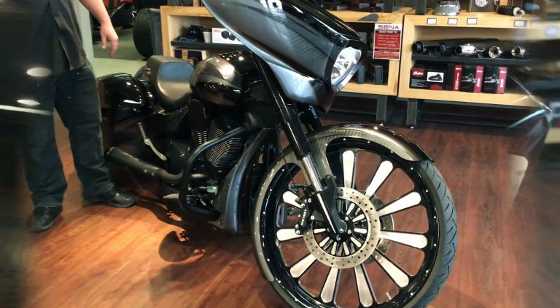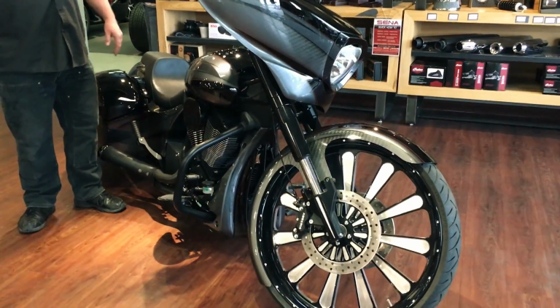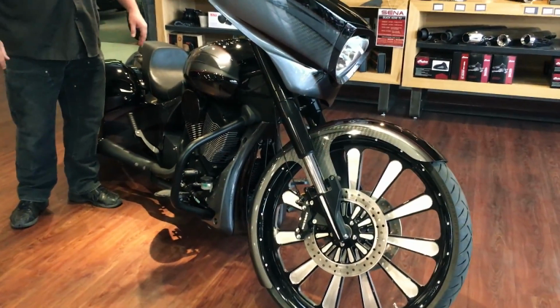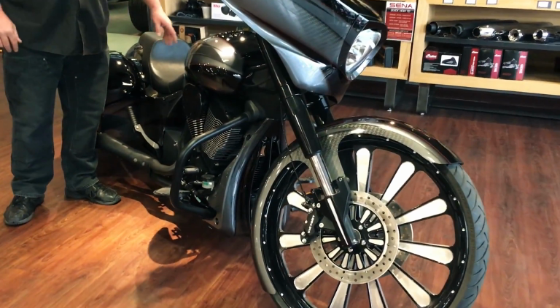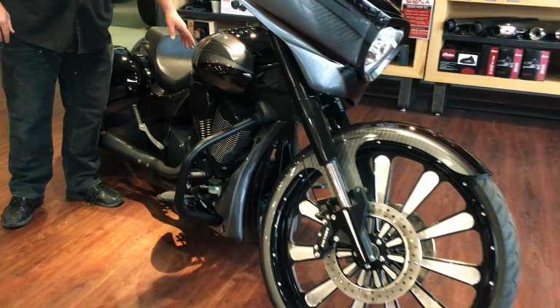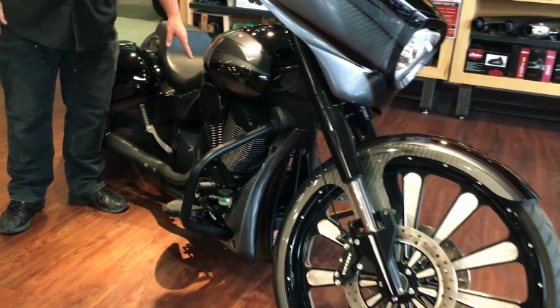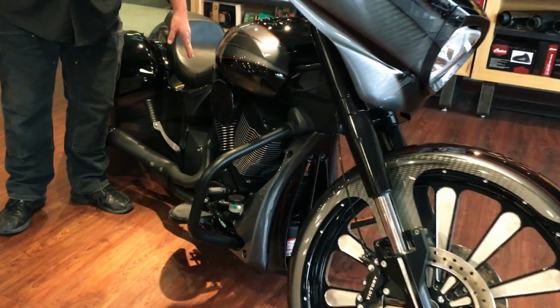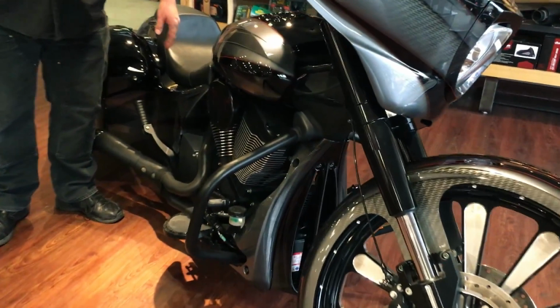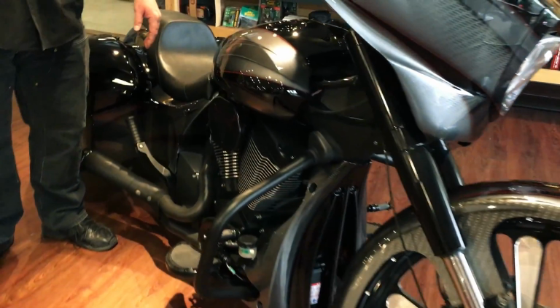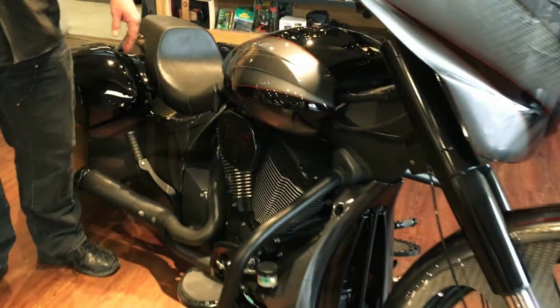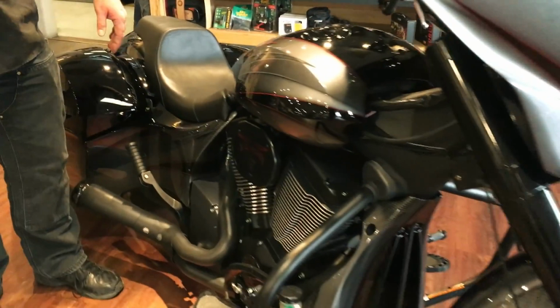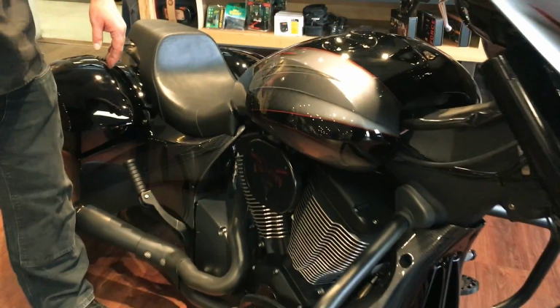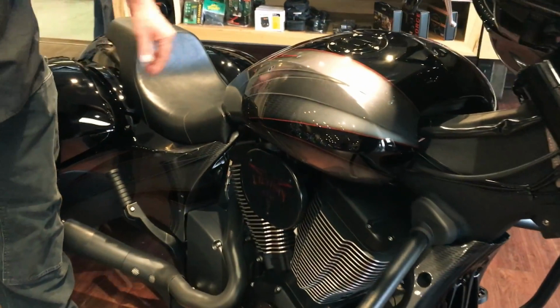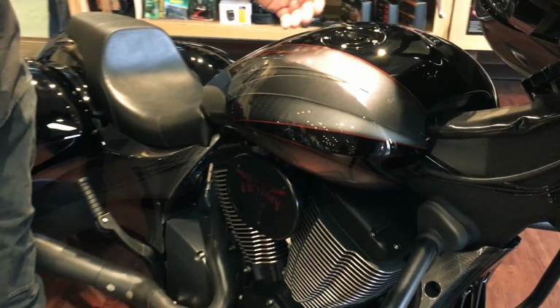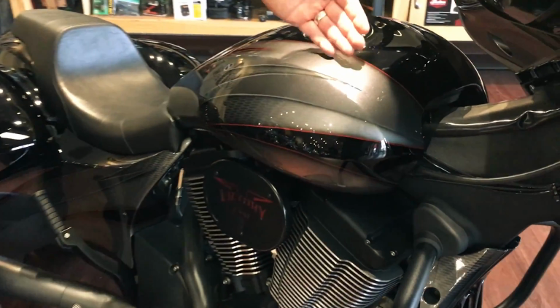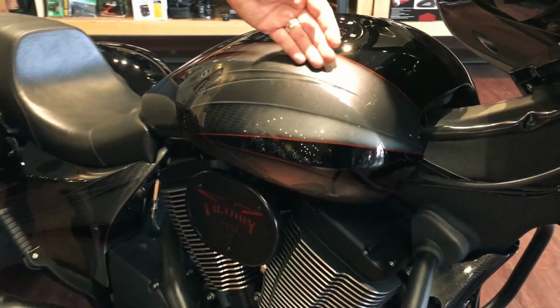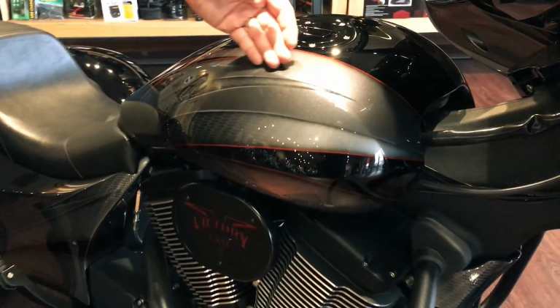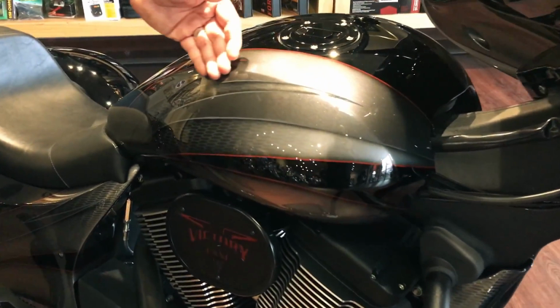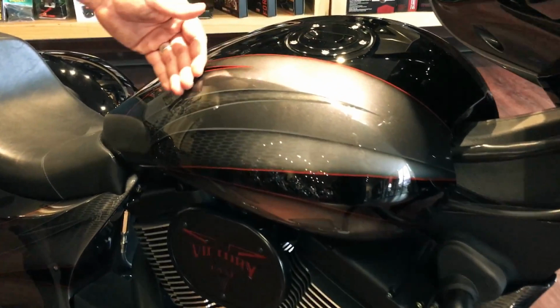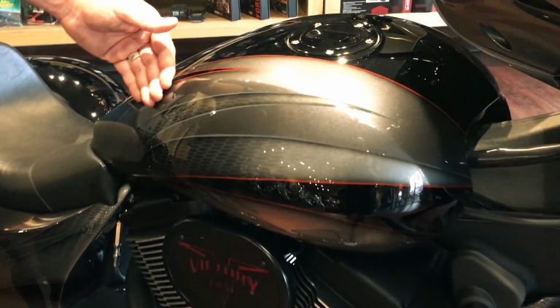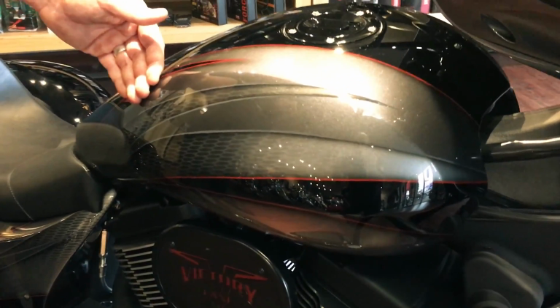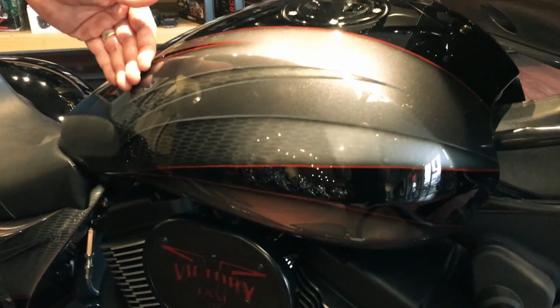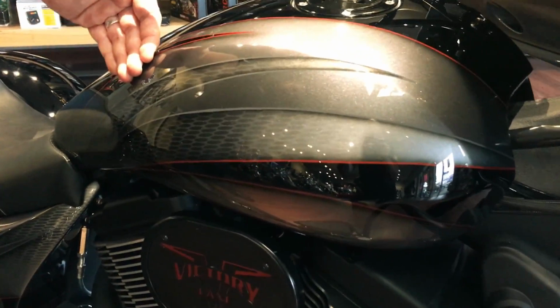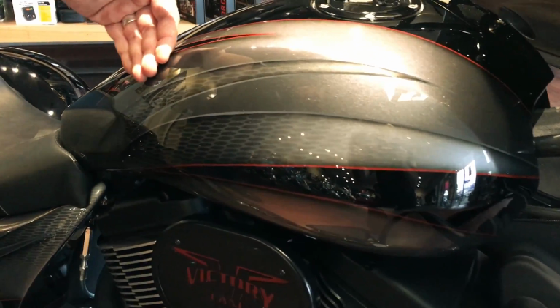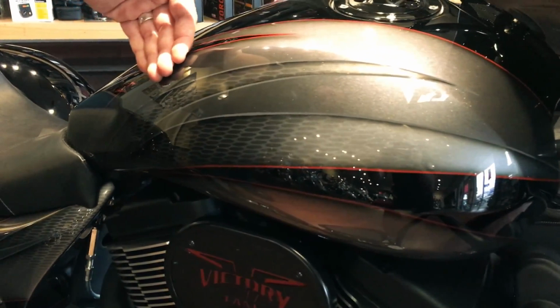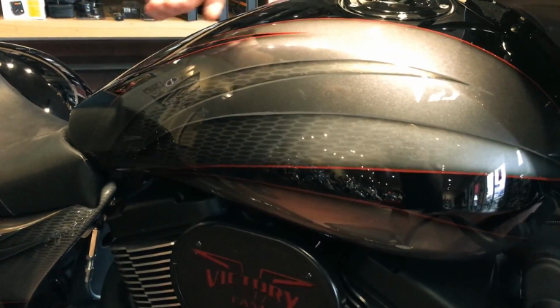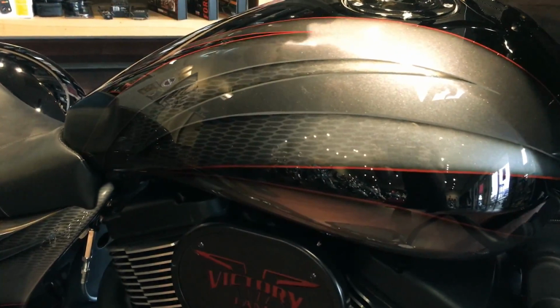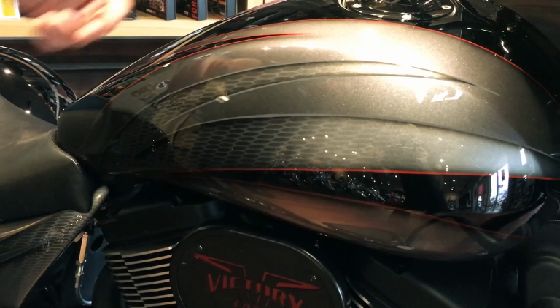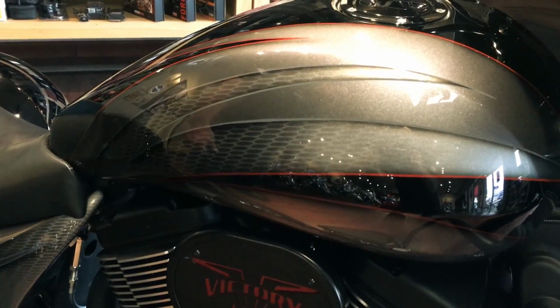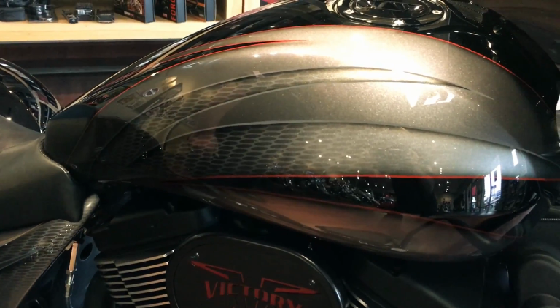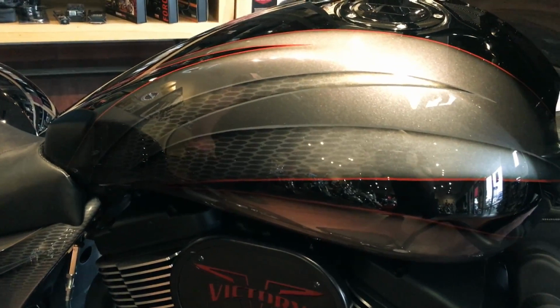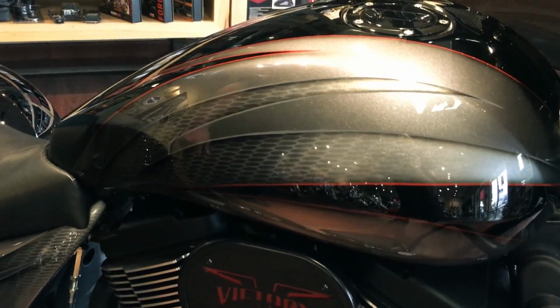And of course when they did all the other custom mods they had to do a little bit of paint work, so we've got this badass custom paint job with the expanded metal look and some crazy pinstripe in here.